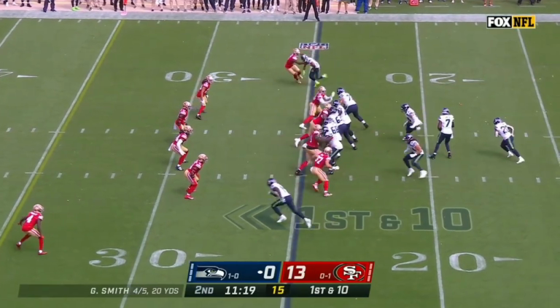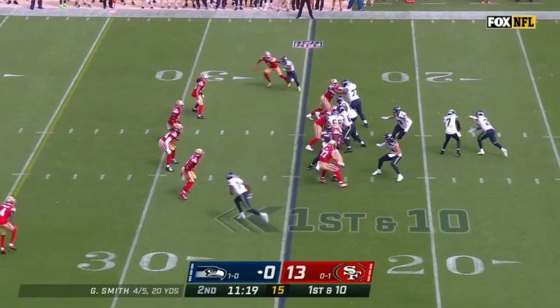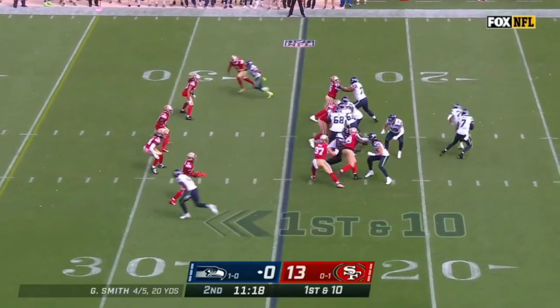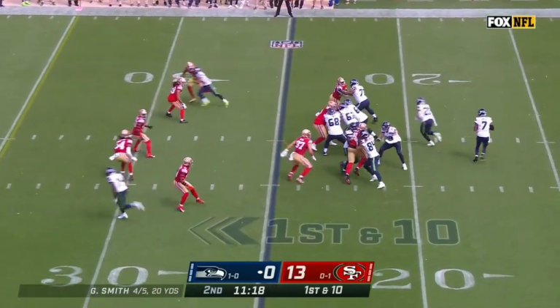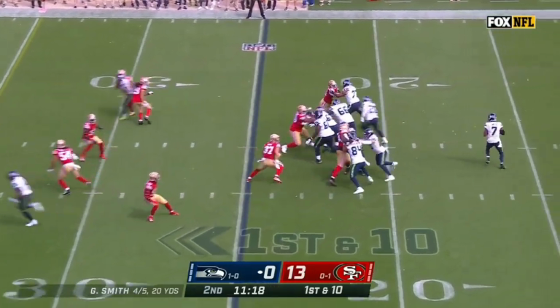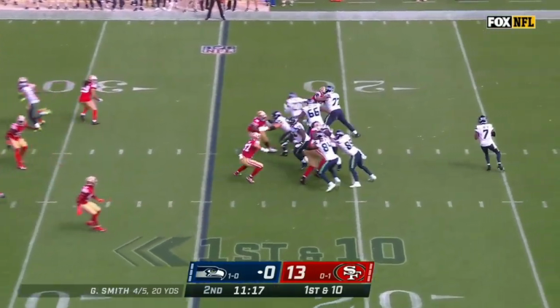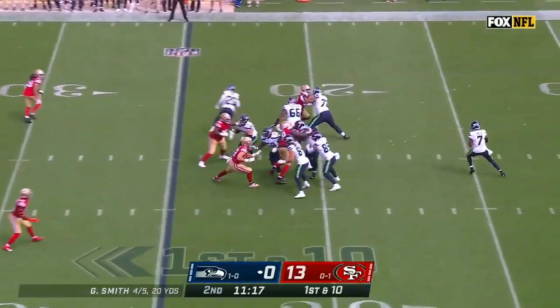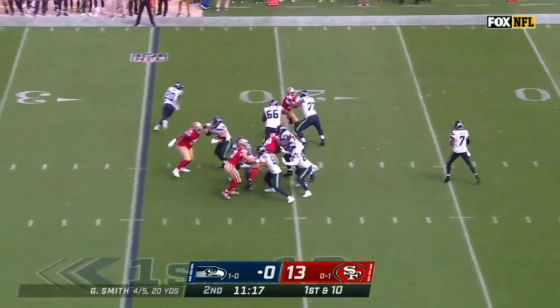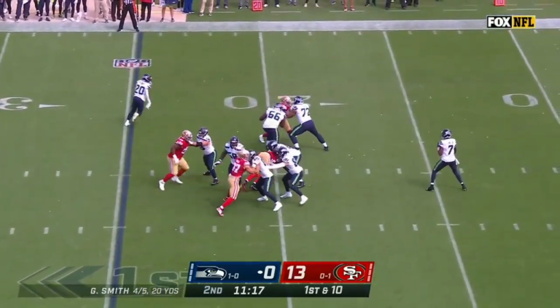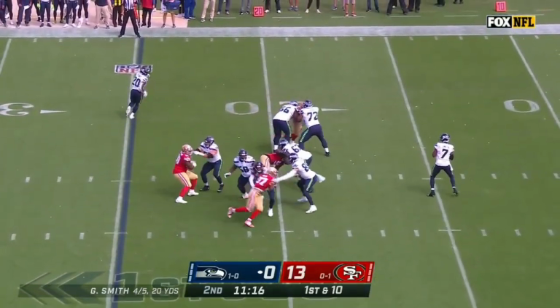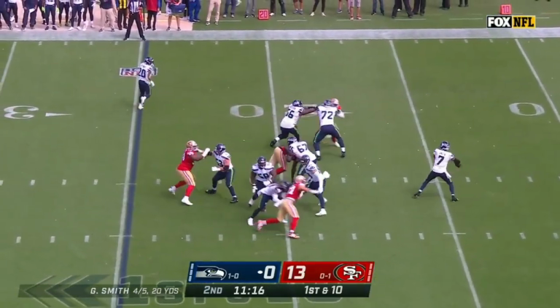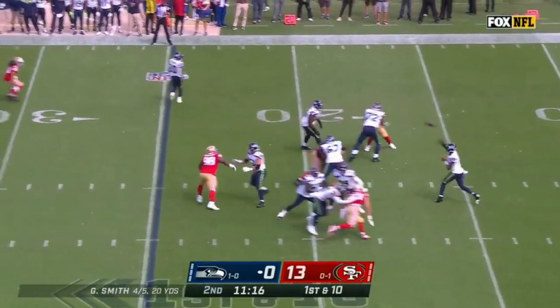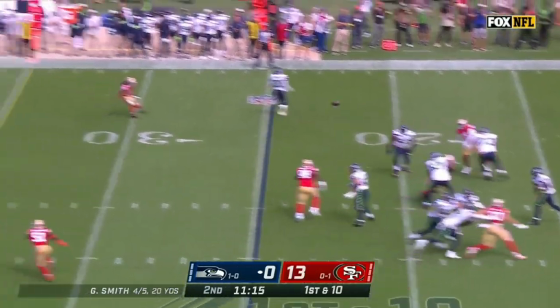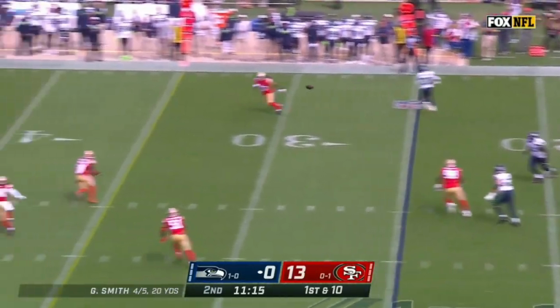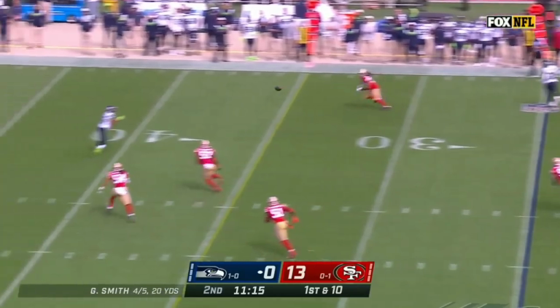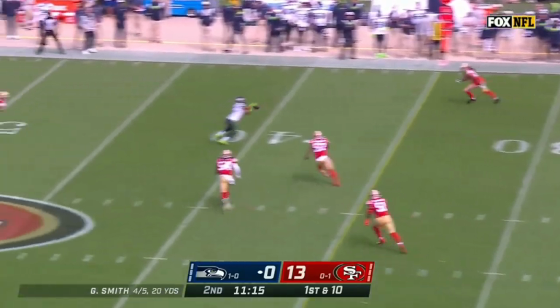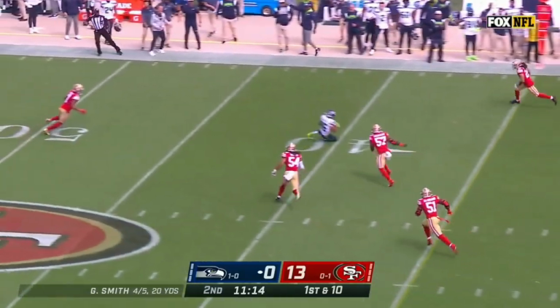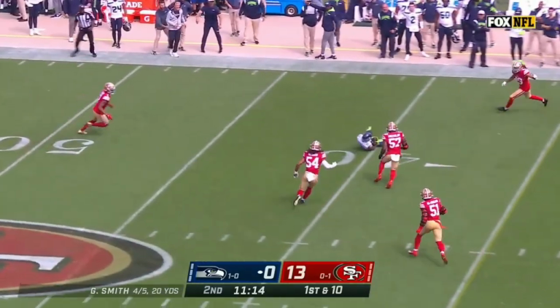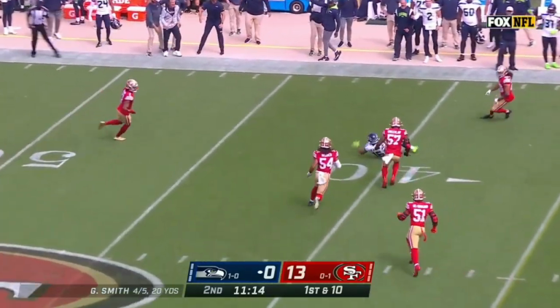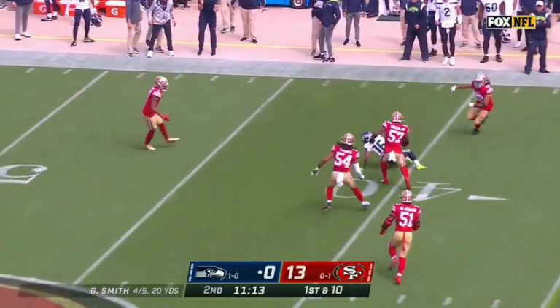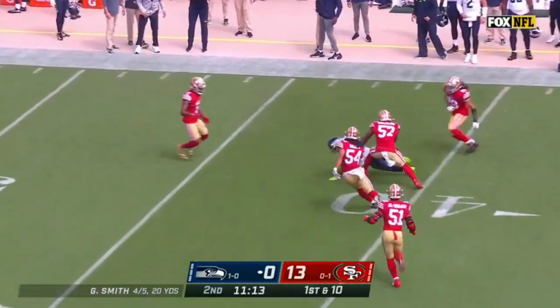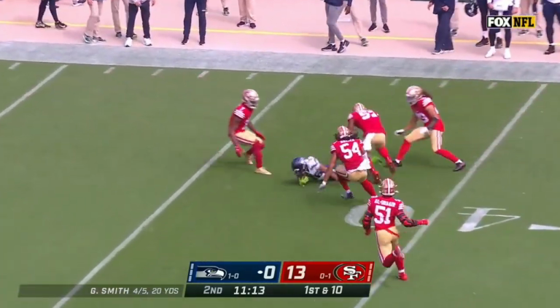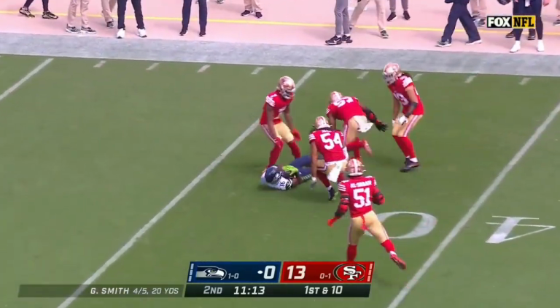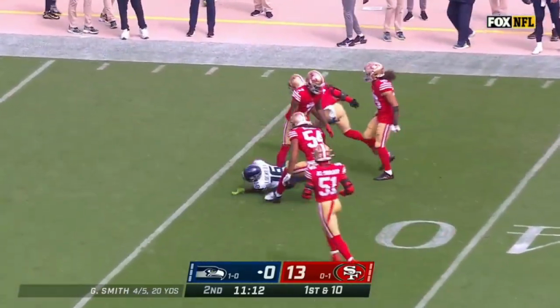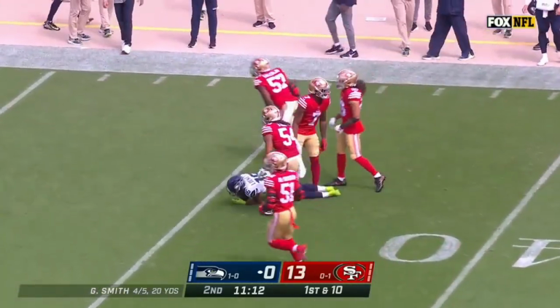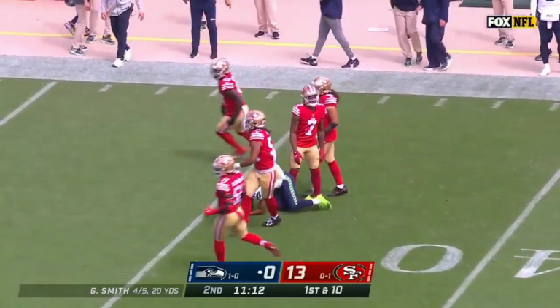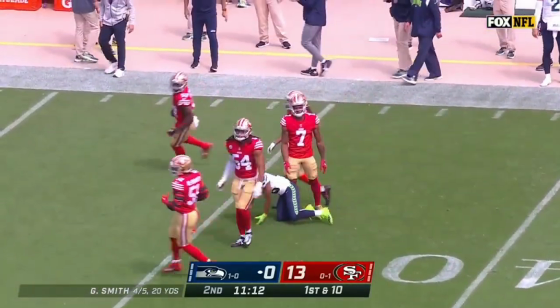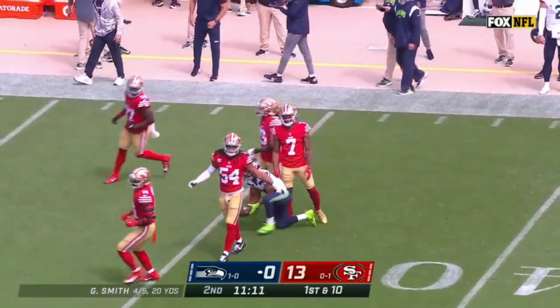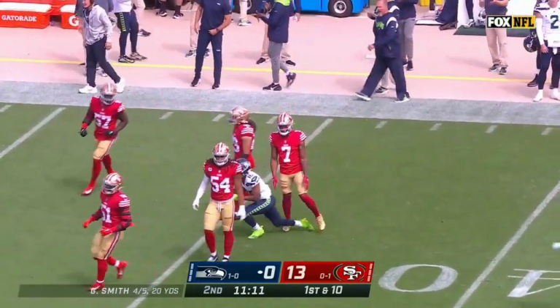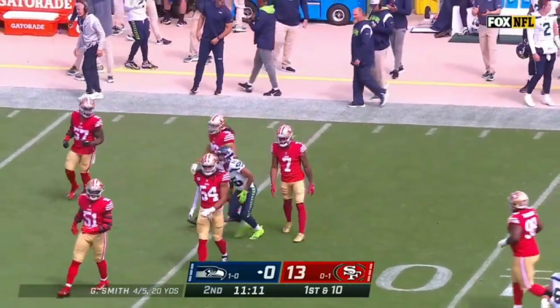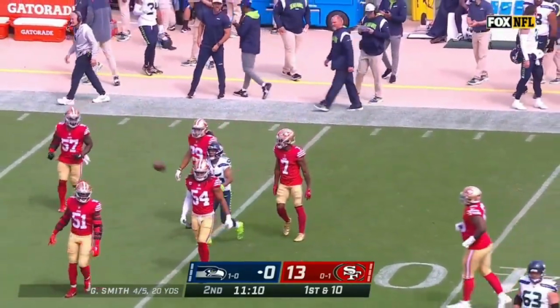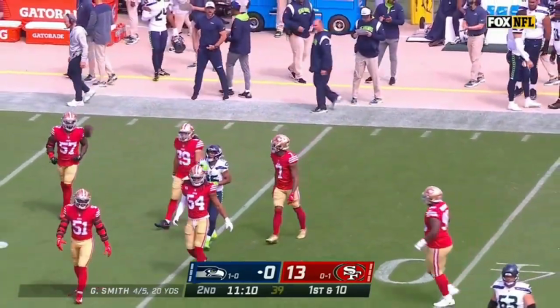That full-house backfield look we saw against Denver. Geno Smith has an open man in Tyler Lockett, who slides down and bears for a couple more yards.